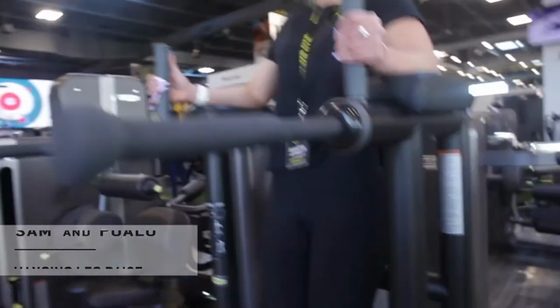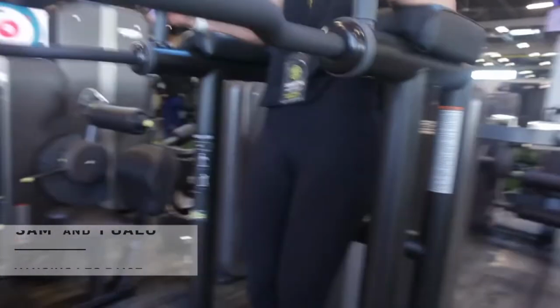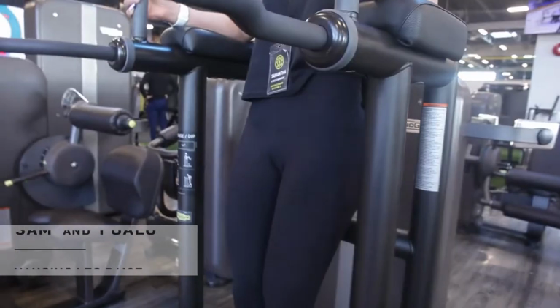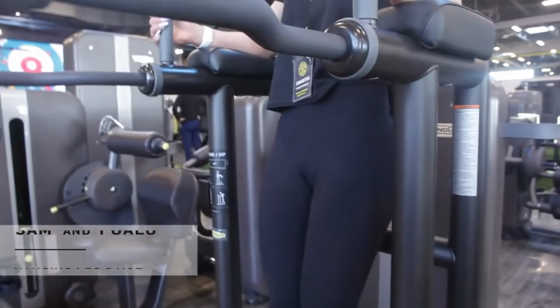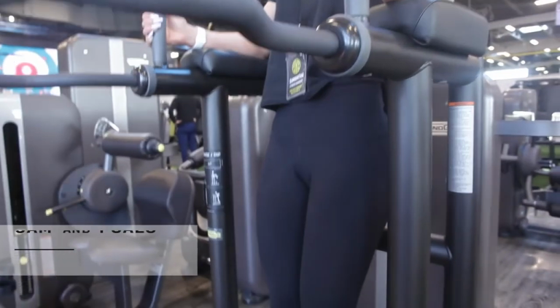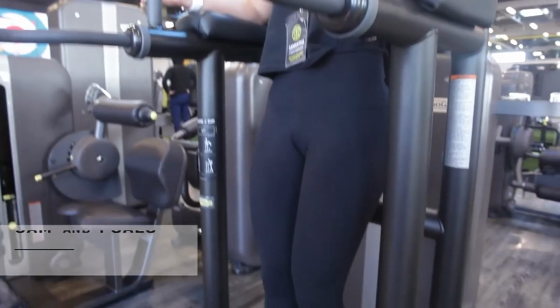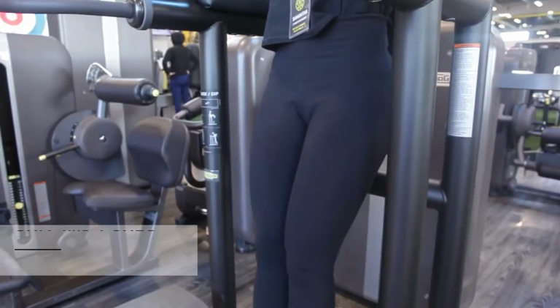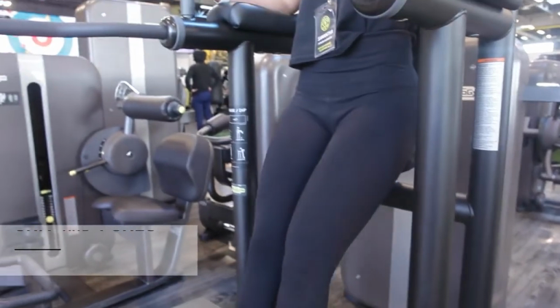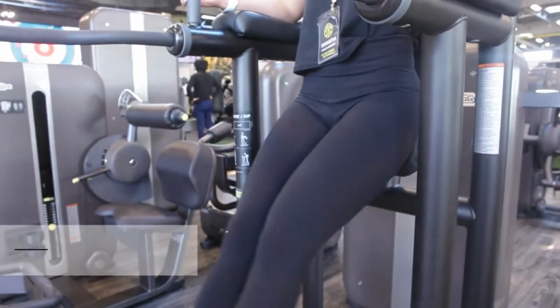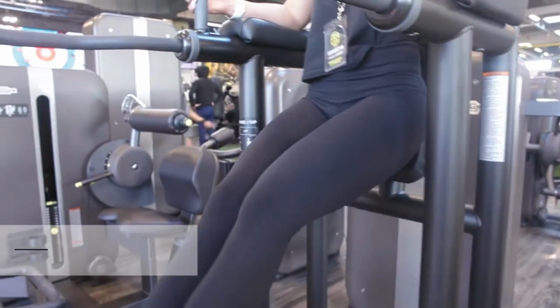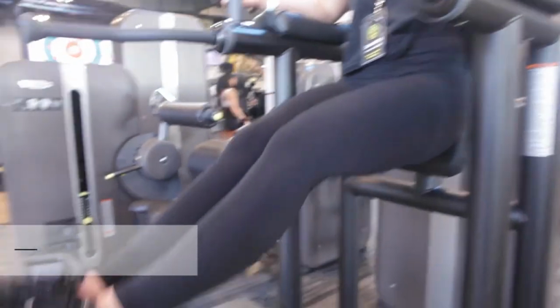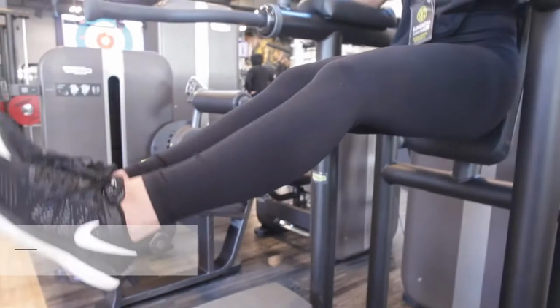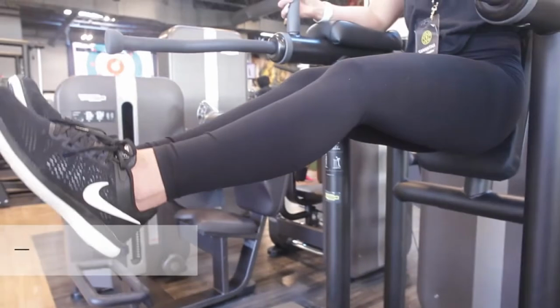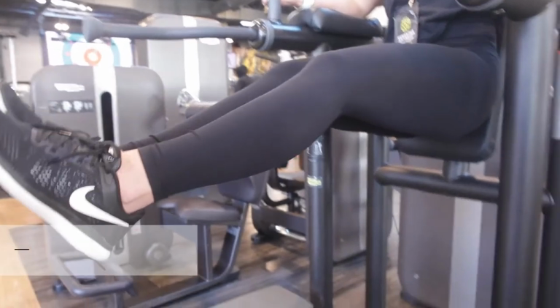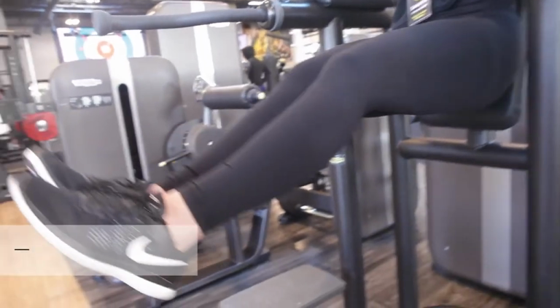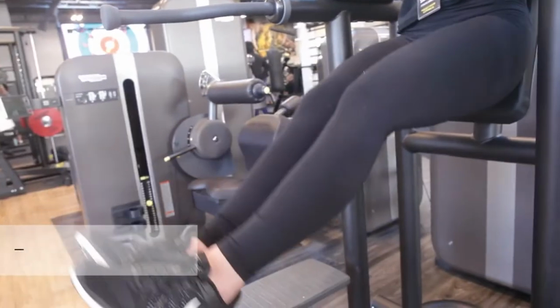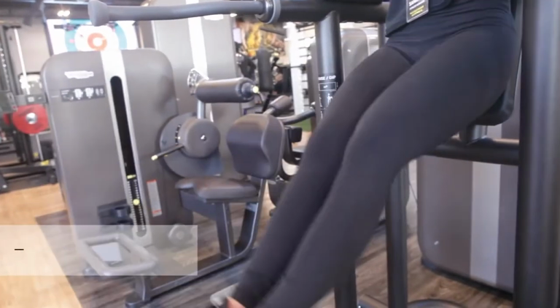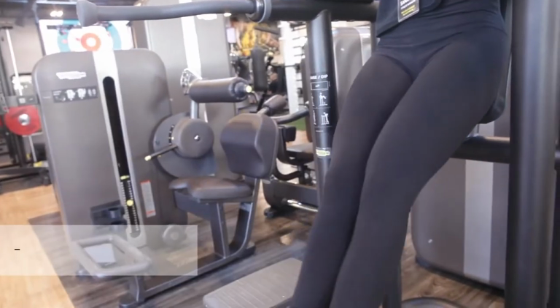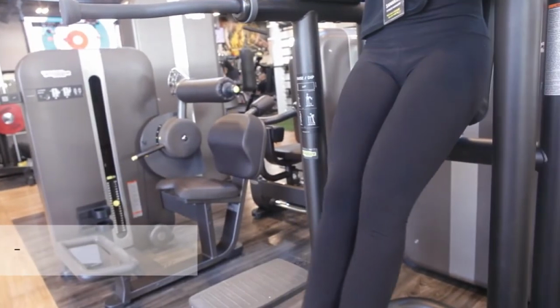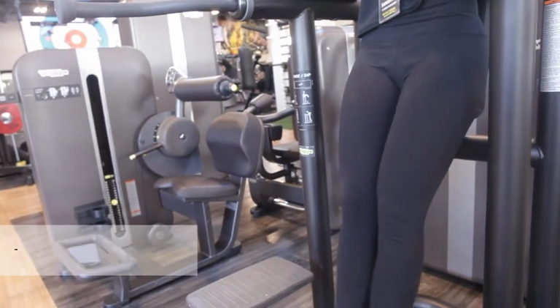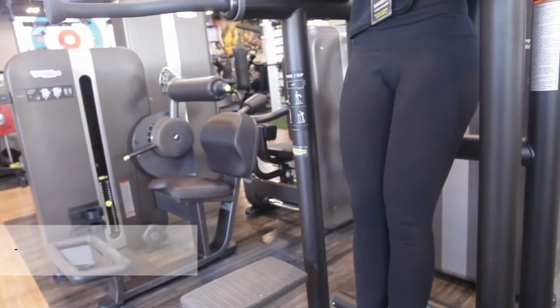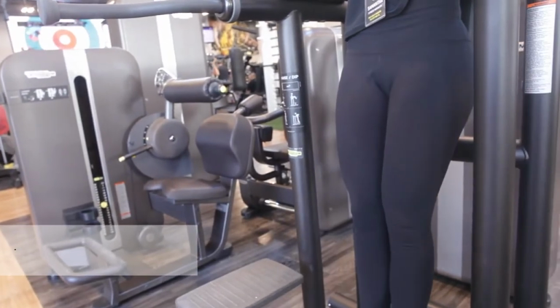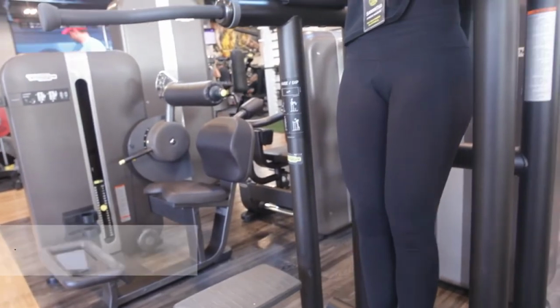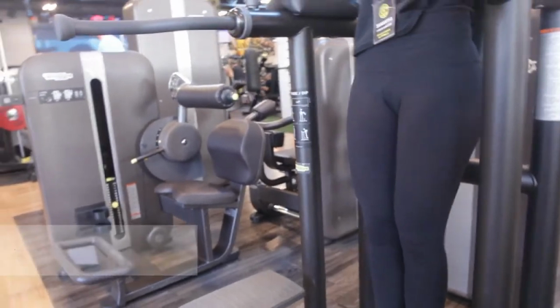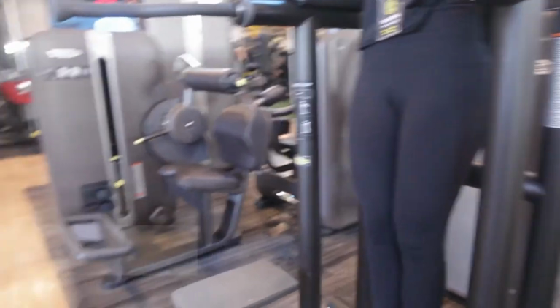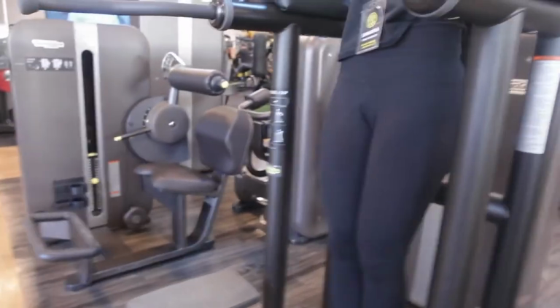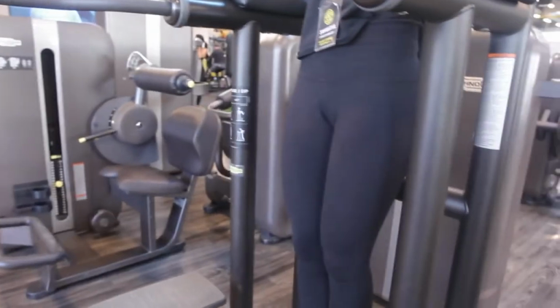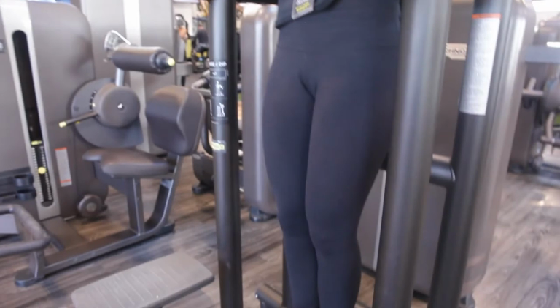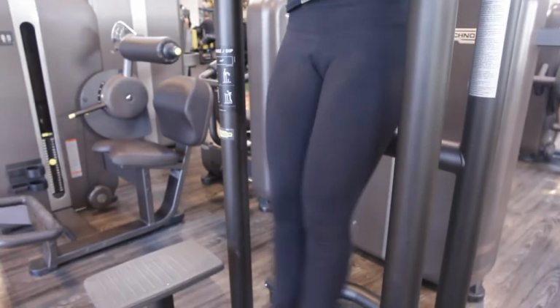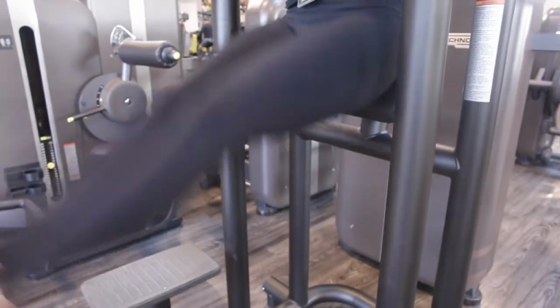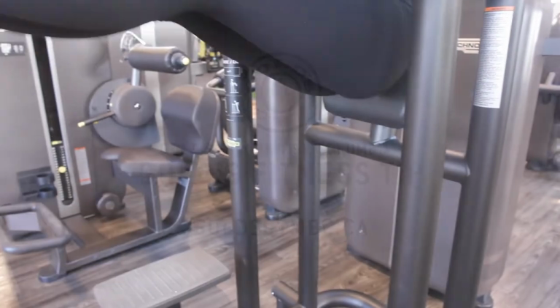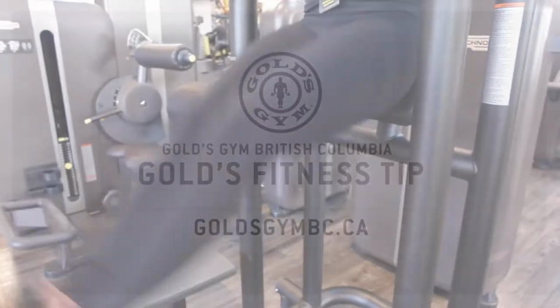Again, pop that chest up and lift it up again, then come down slowly. What you do not want to do is use momentum and swing back and forth.